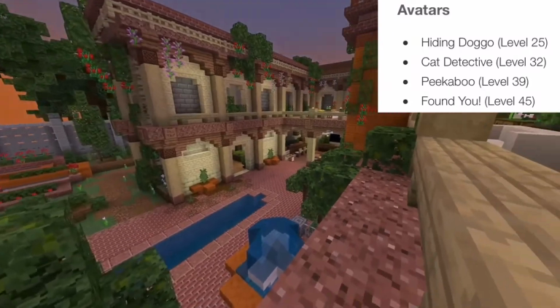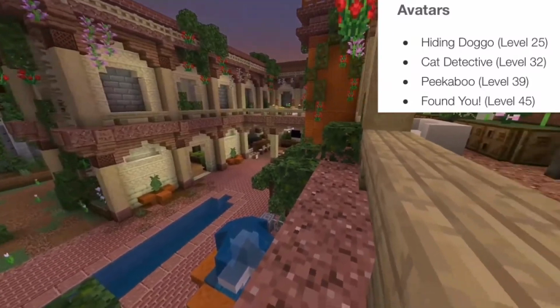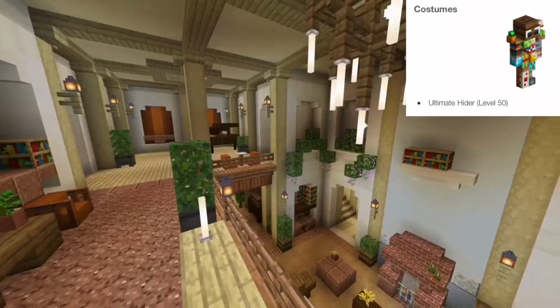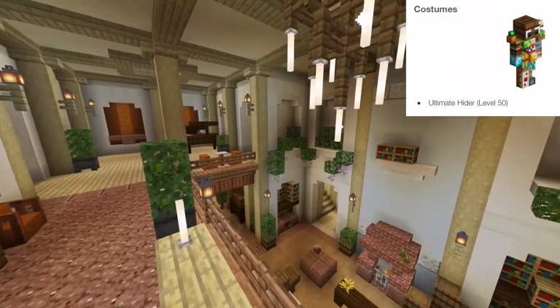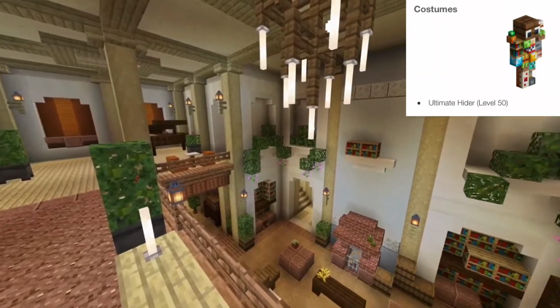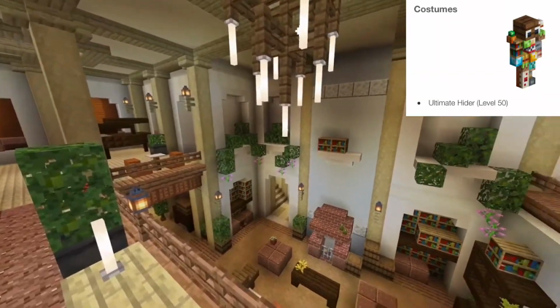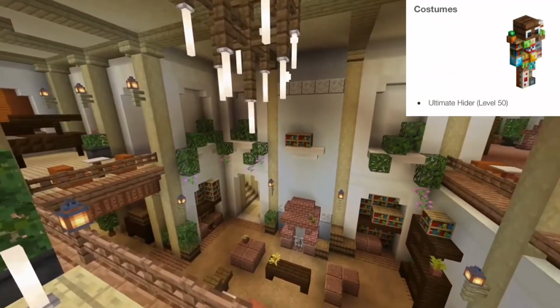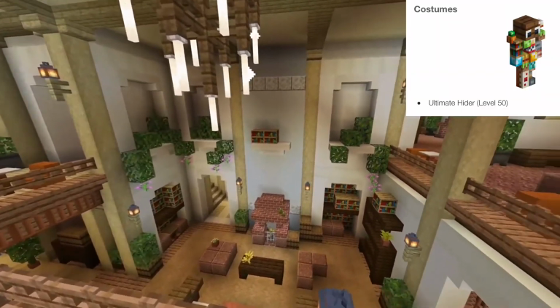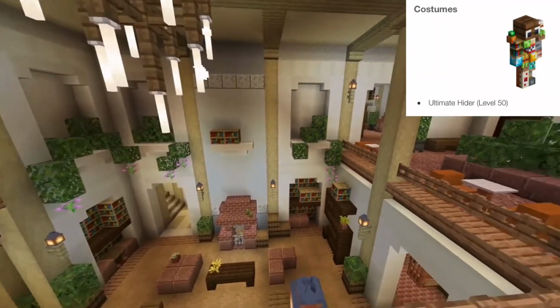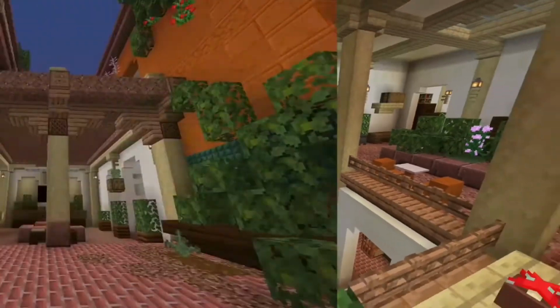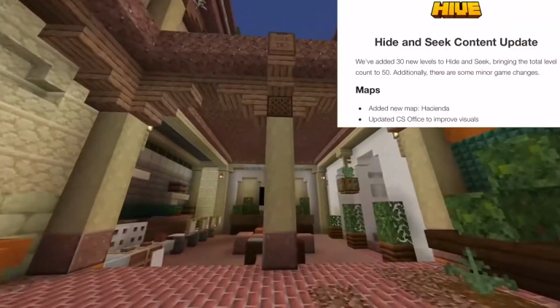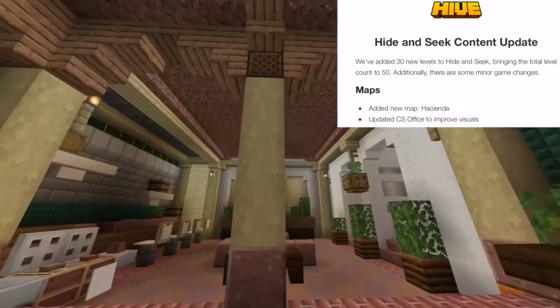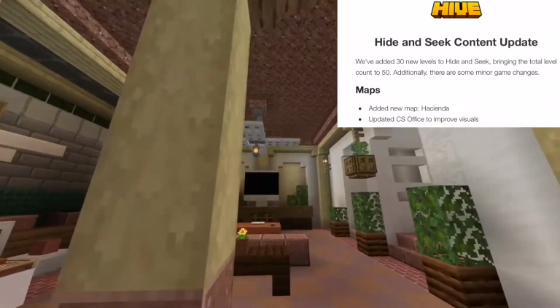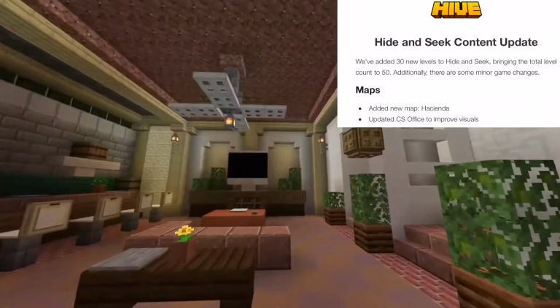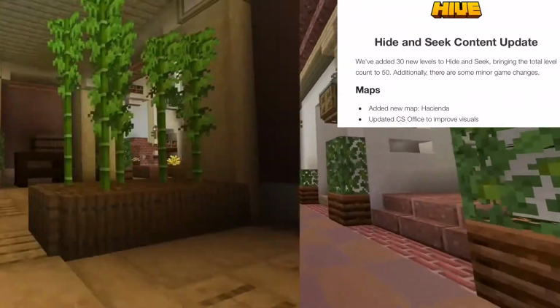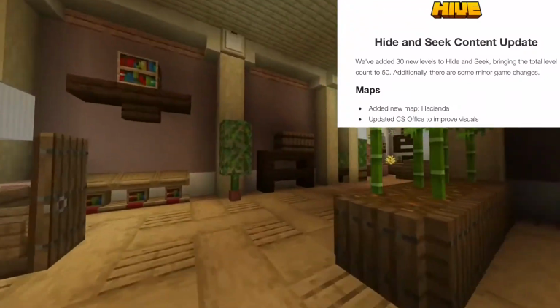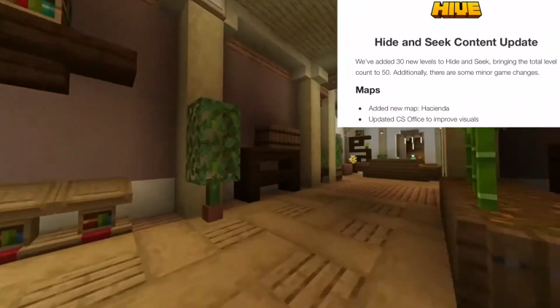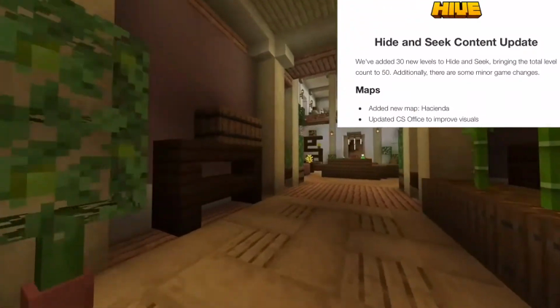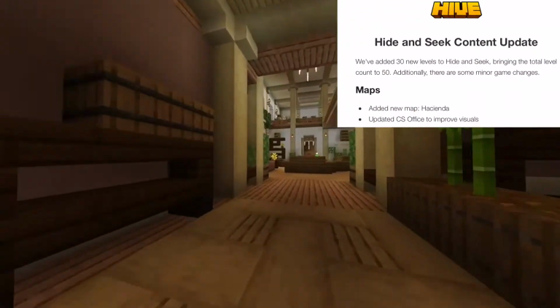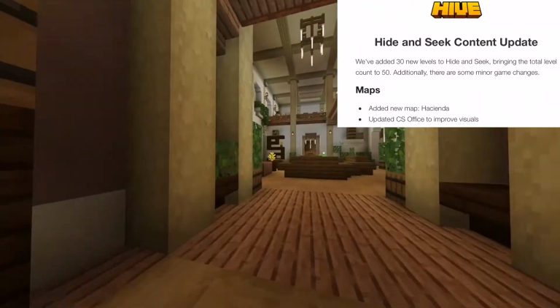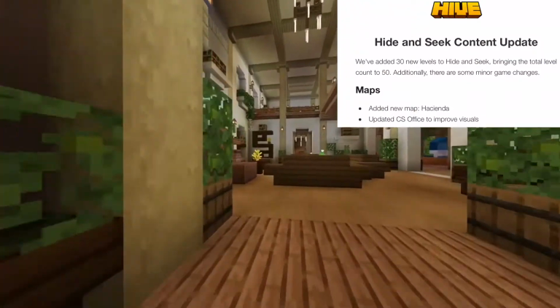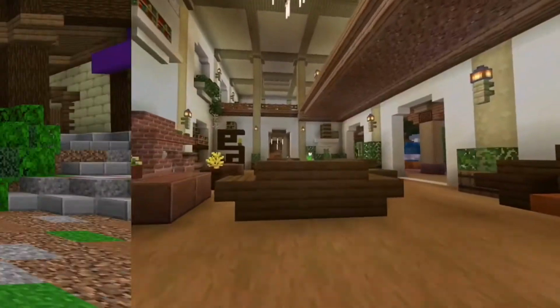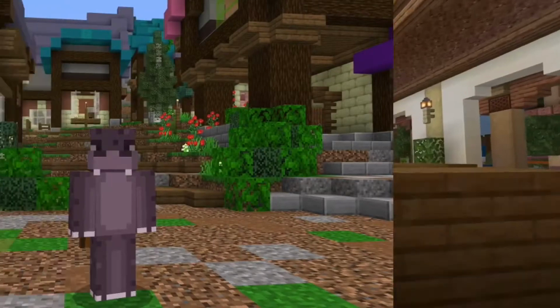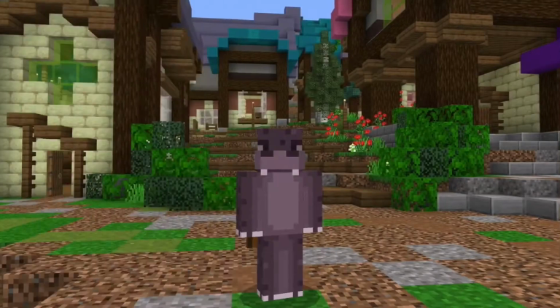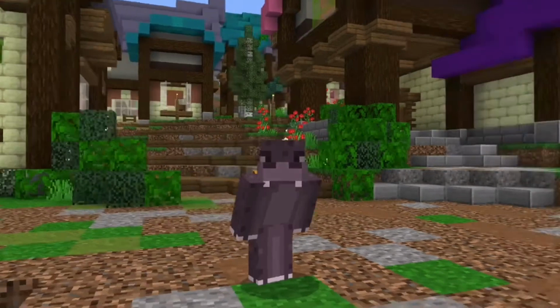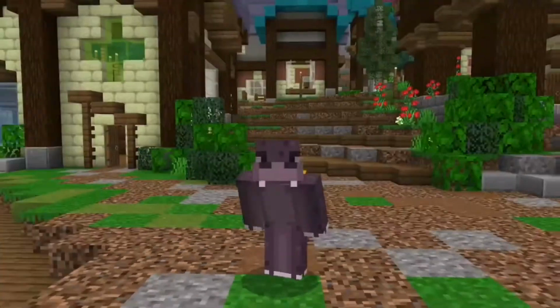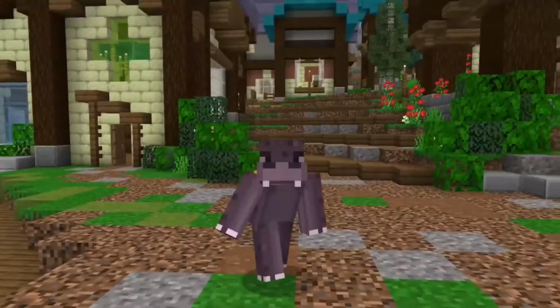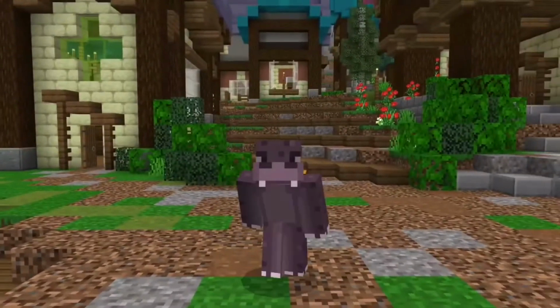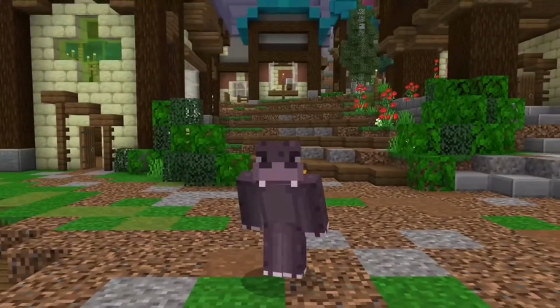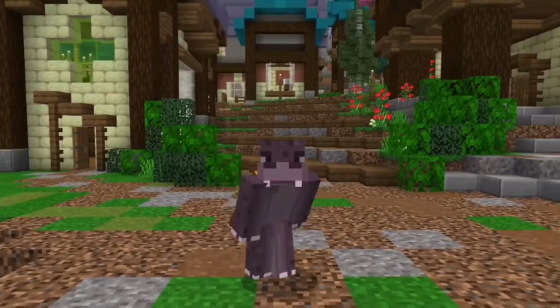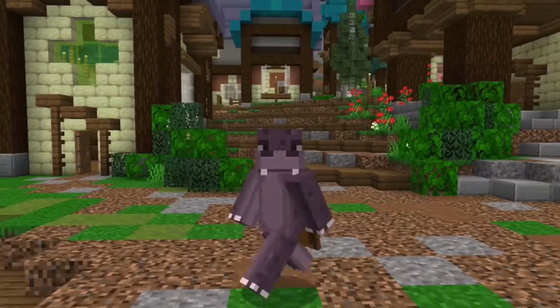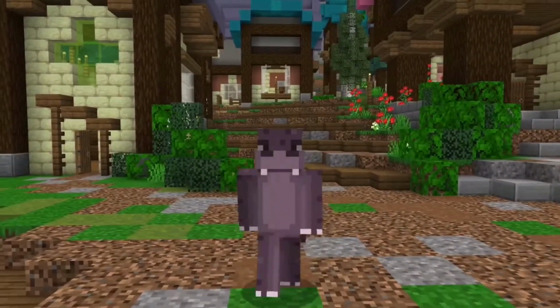Since the max level is 50, there is a max level costume called the Ultimate Hider. There are also new custom server options, such as what blocks are allowed for the hiders.